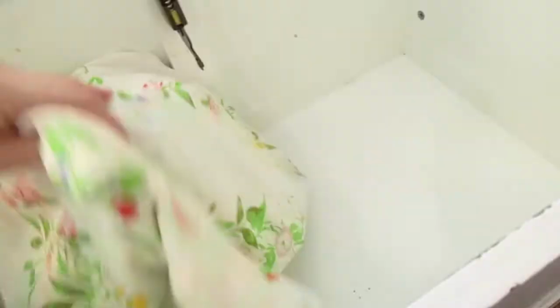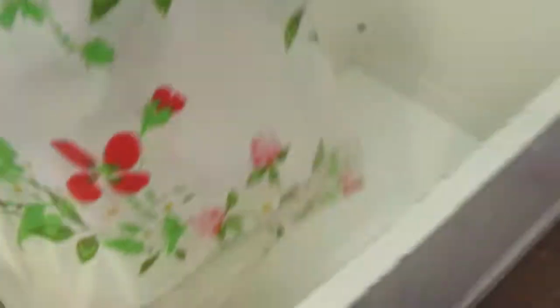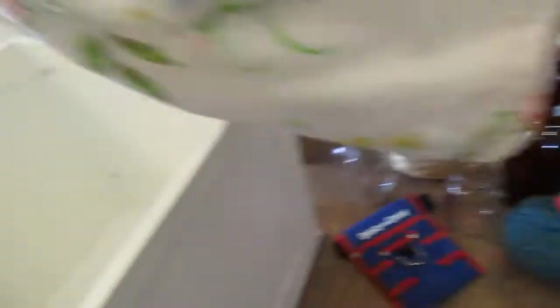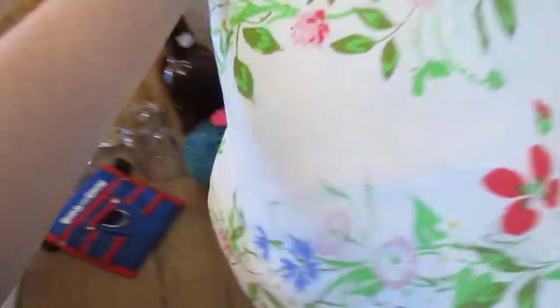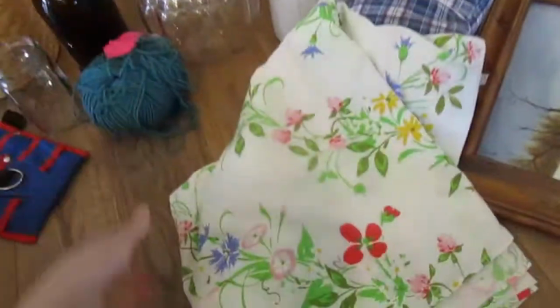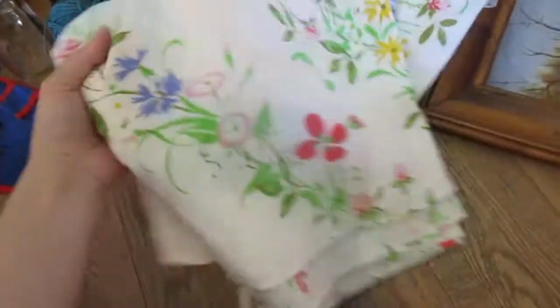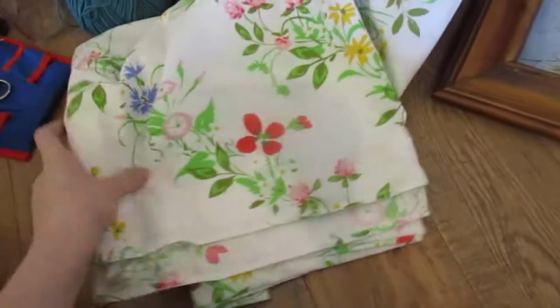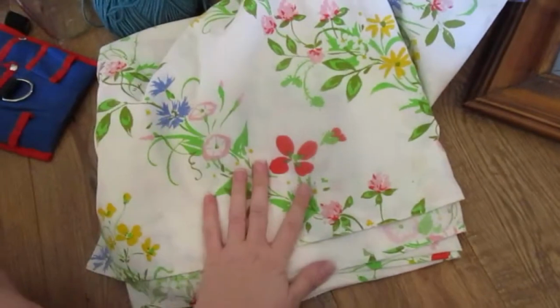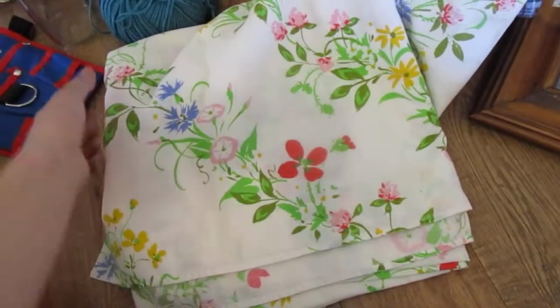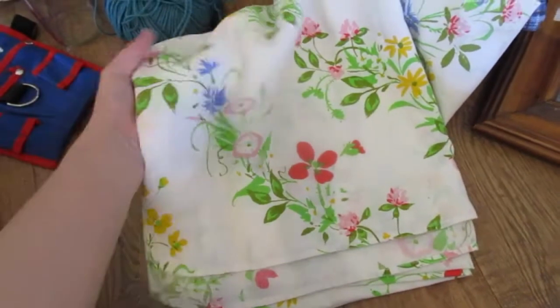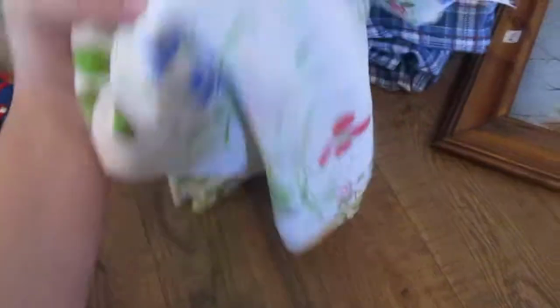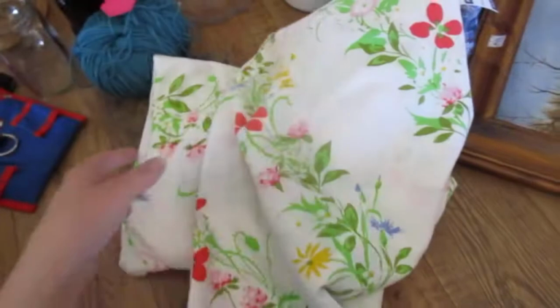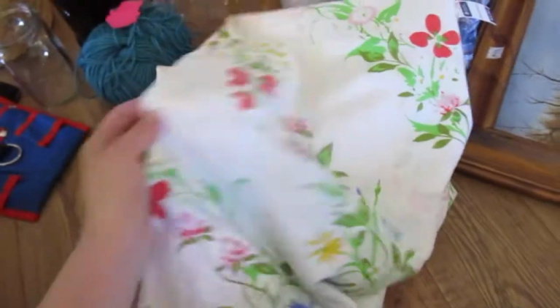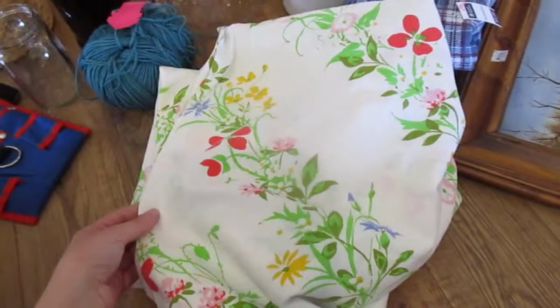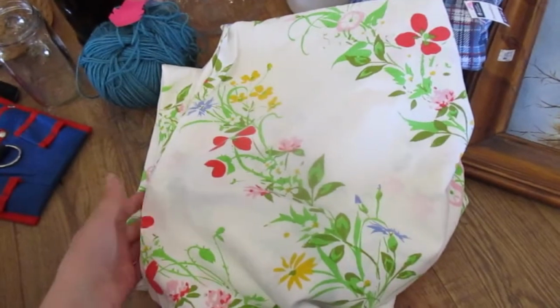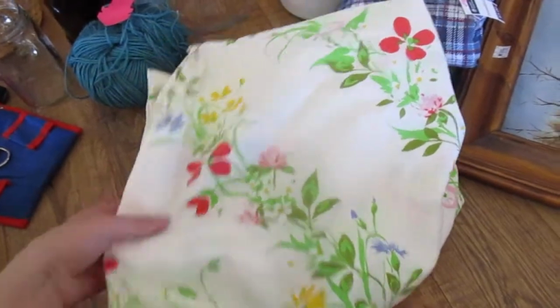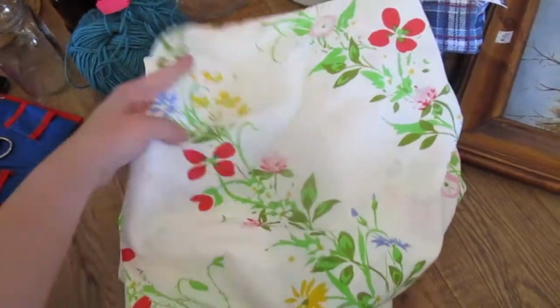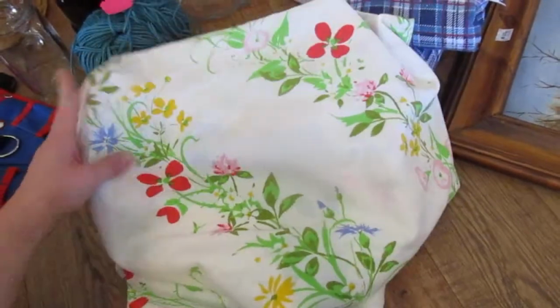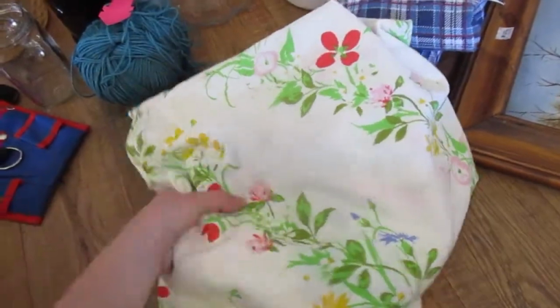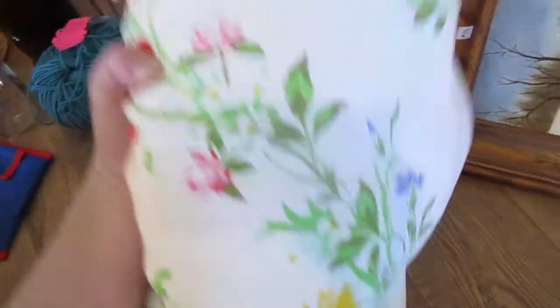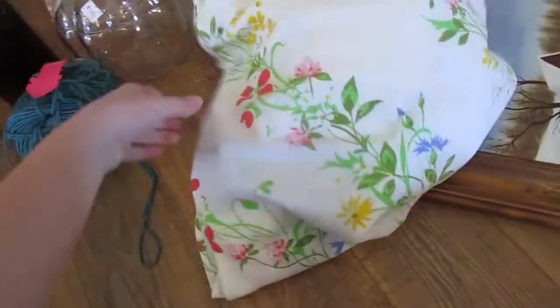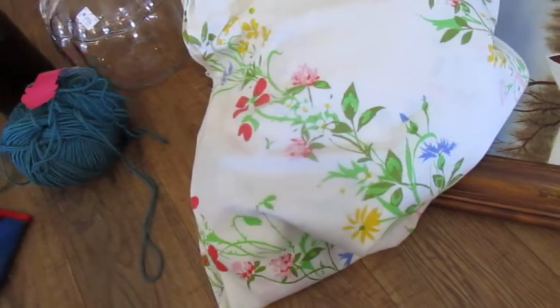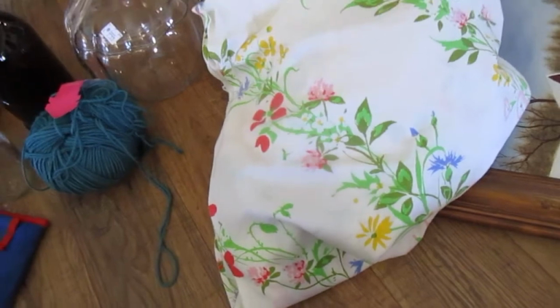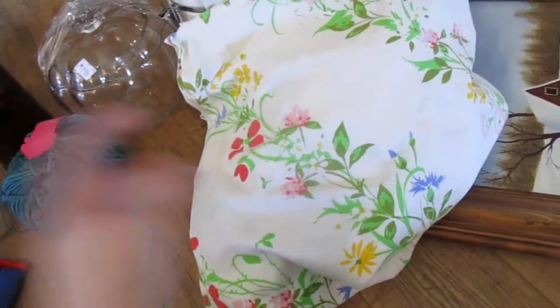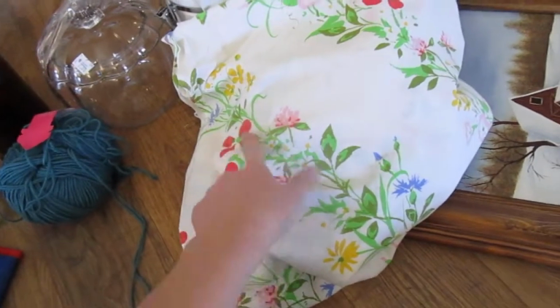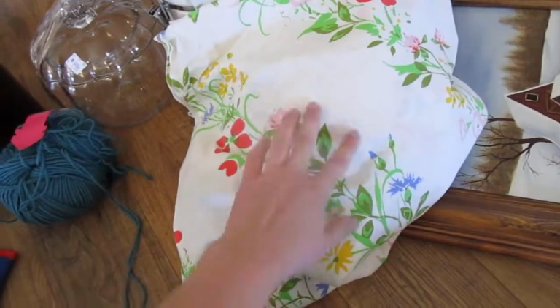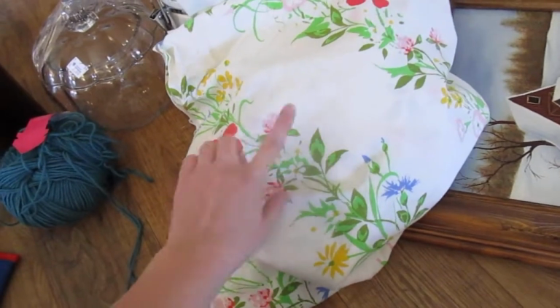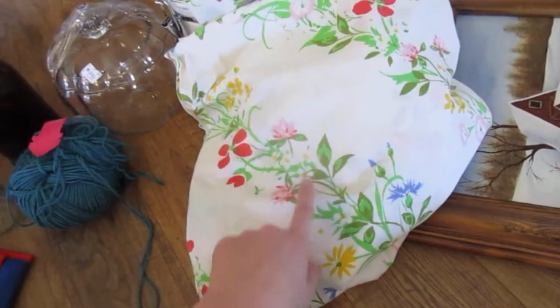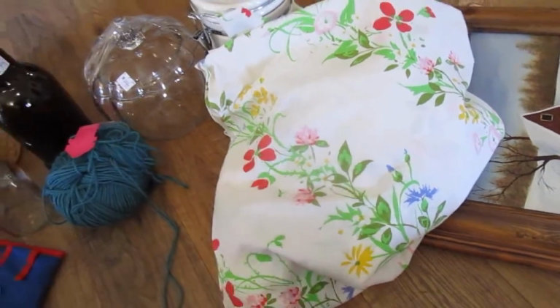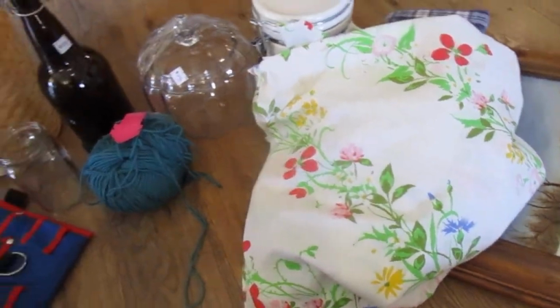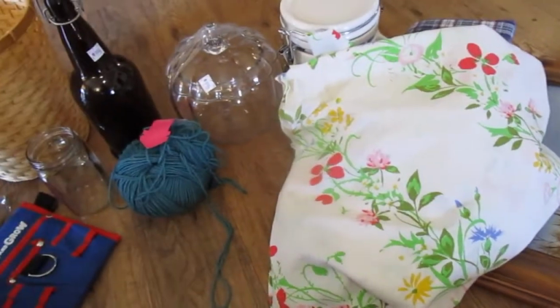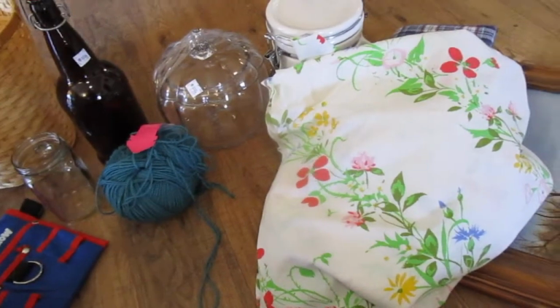We found this really pretty sheet — it was $2. It's like a vintage floral. I don't know if it's true vintage, but it's really, really pretty. The last time when I looked, if you saw my last haul, I didn't find one with the bright colors in it, so I wanted to grab that.